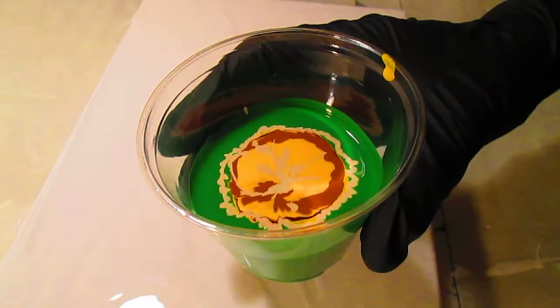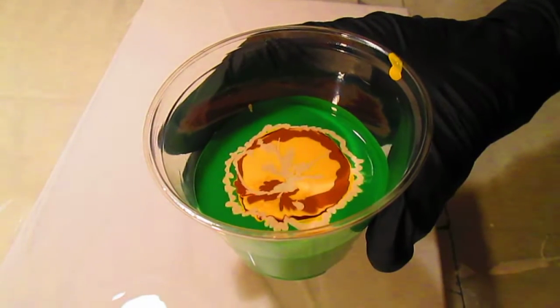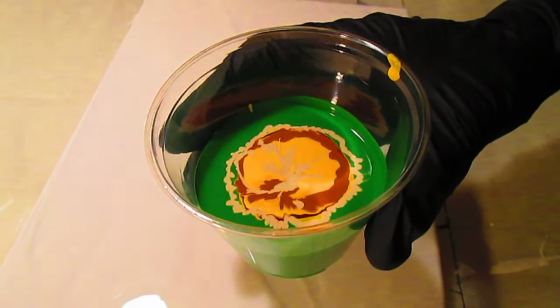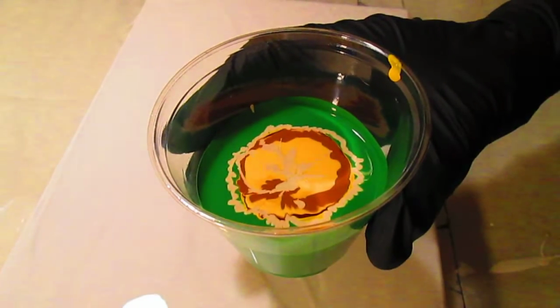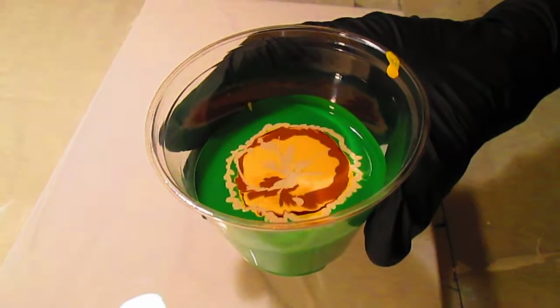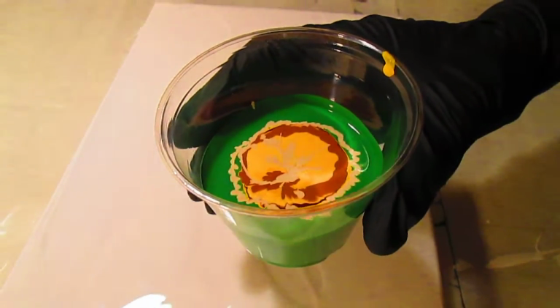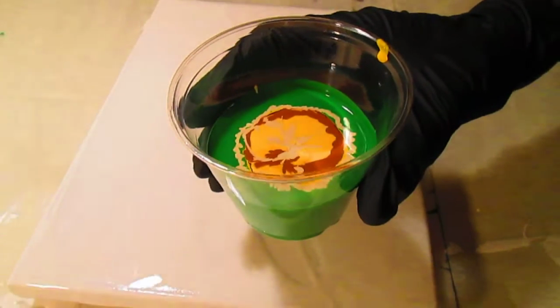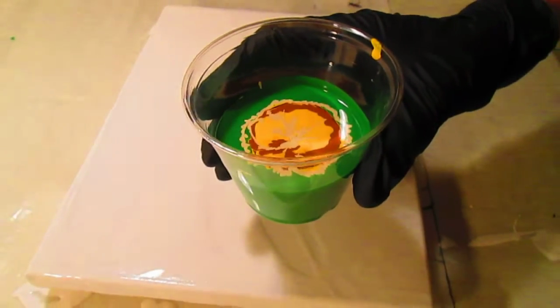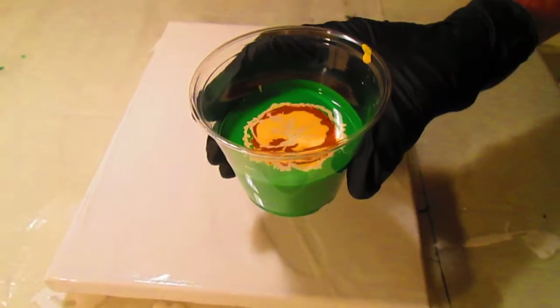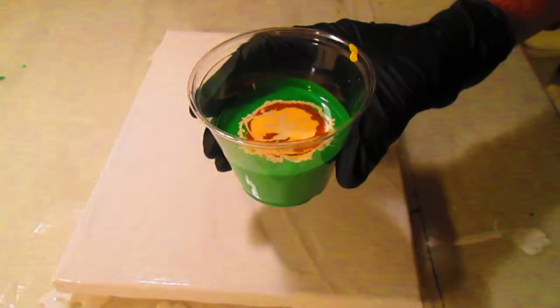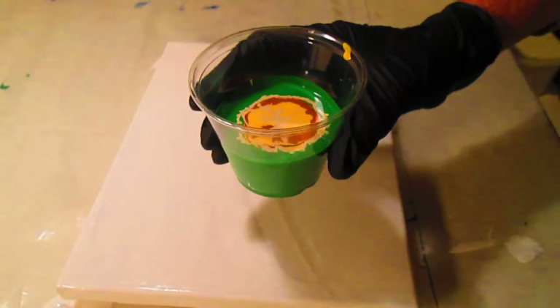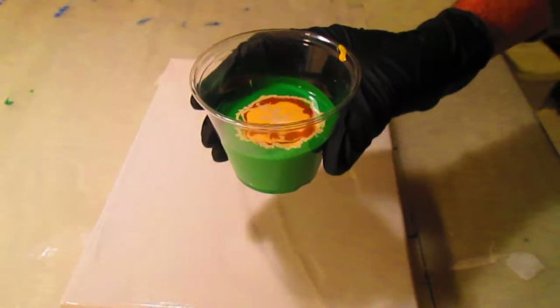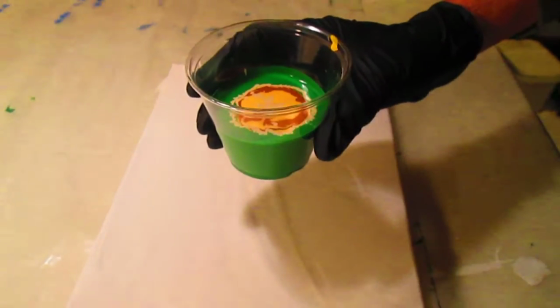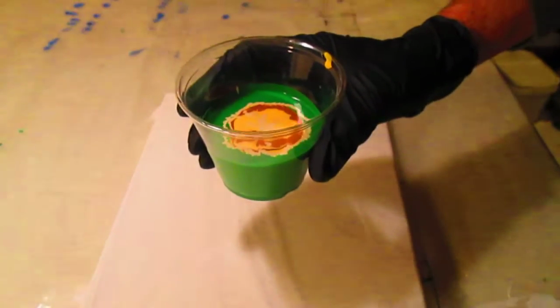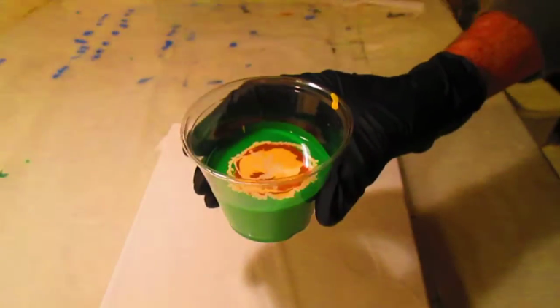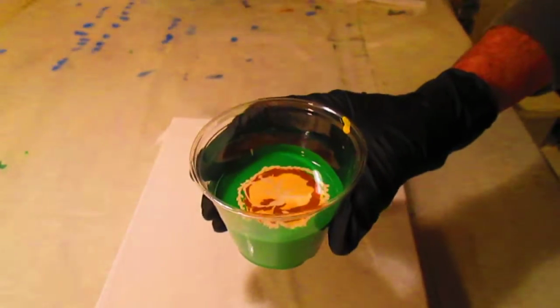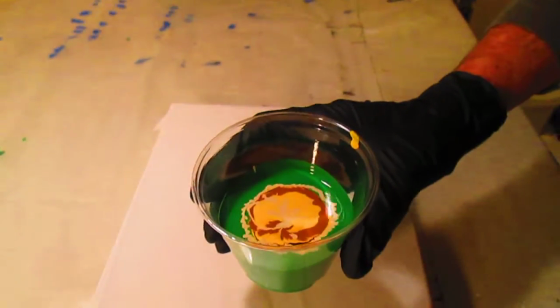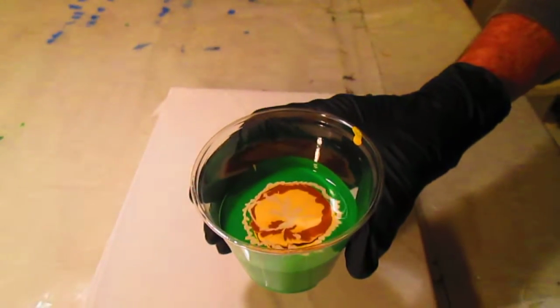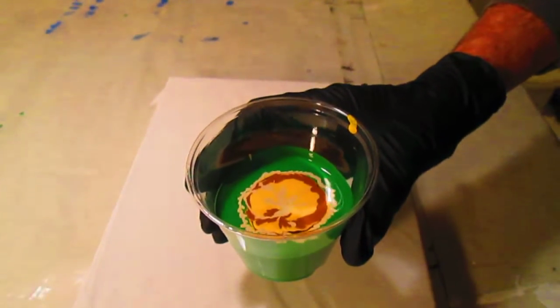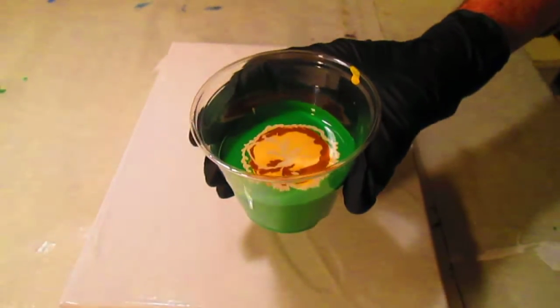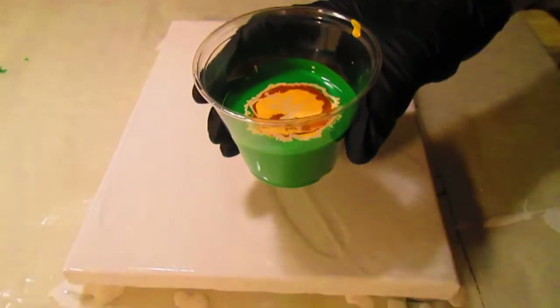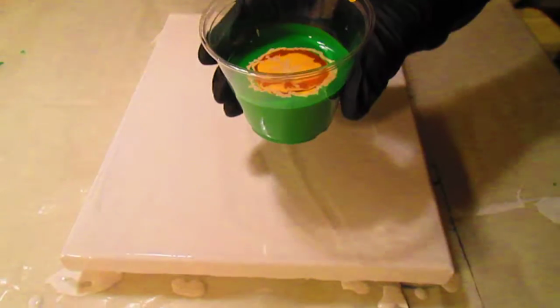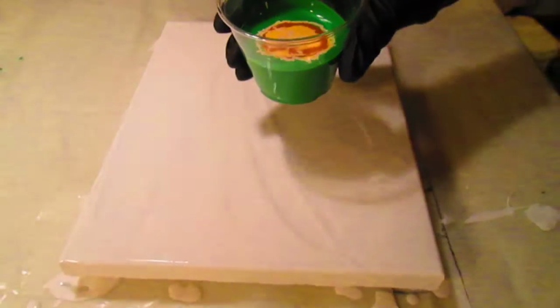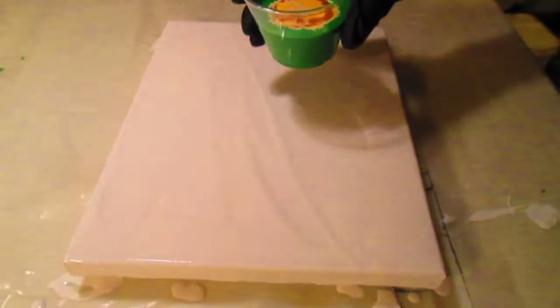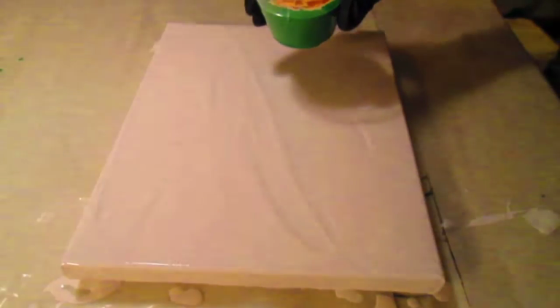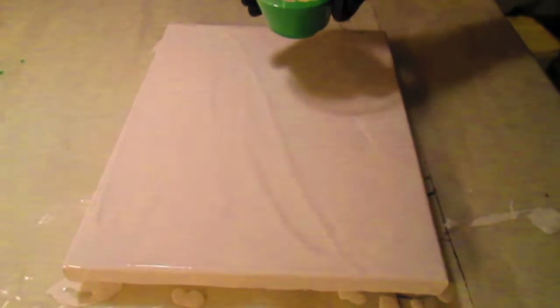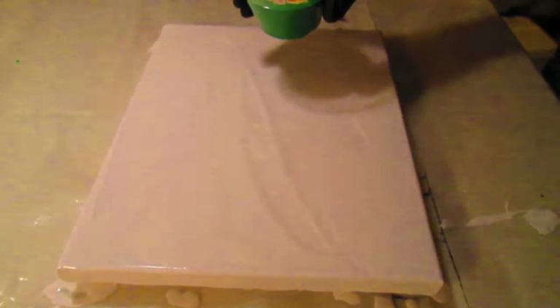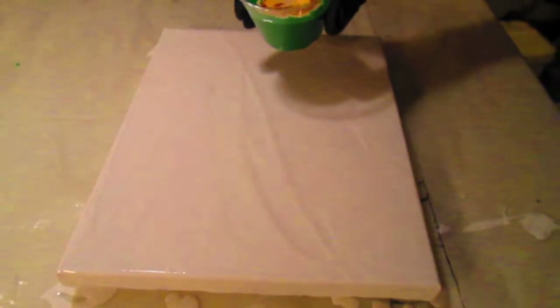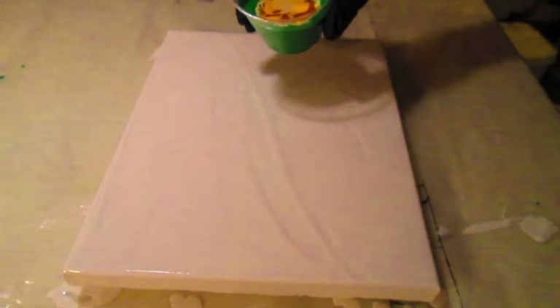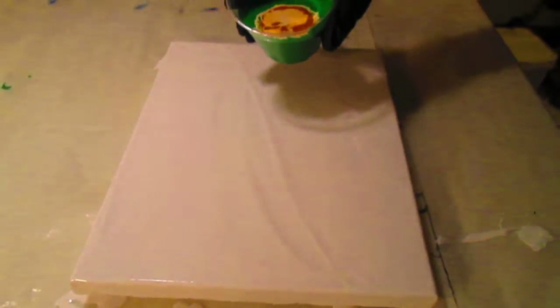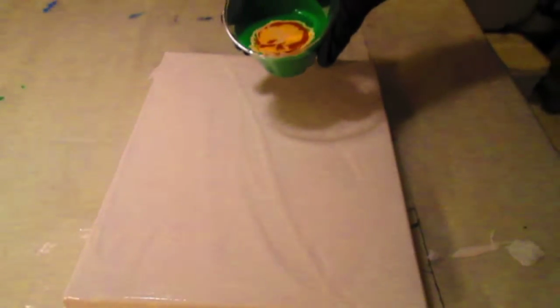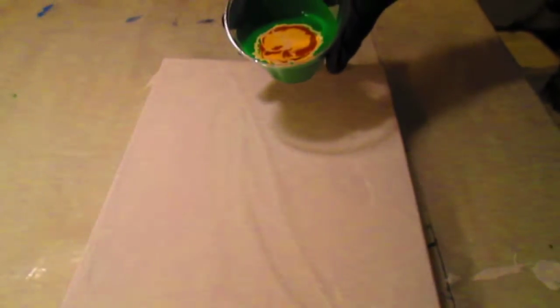Howdy y'all! We're going to do another pour painting. There's the pour cup and here we go. The canvas has already been painted white.